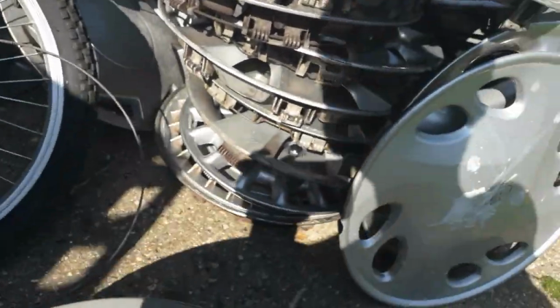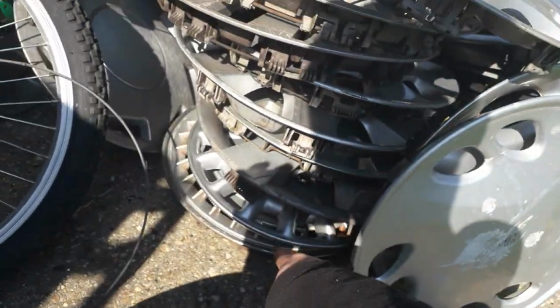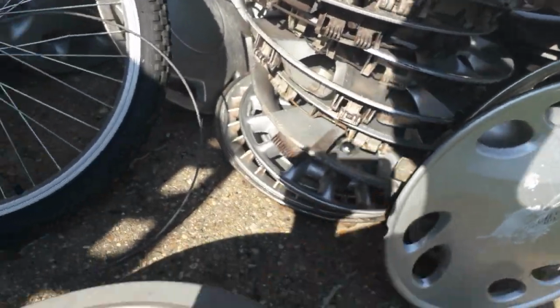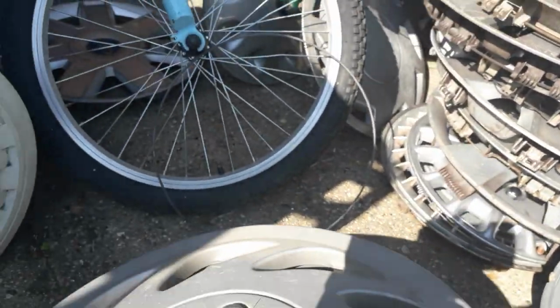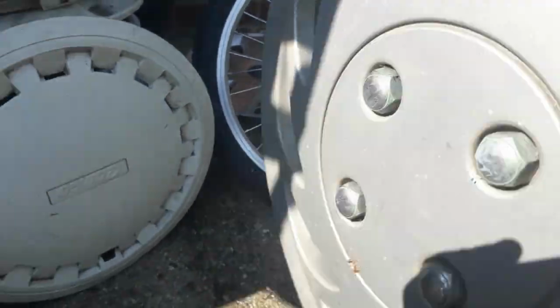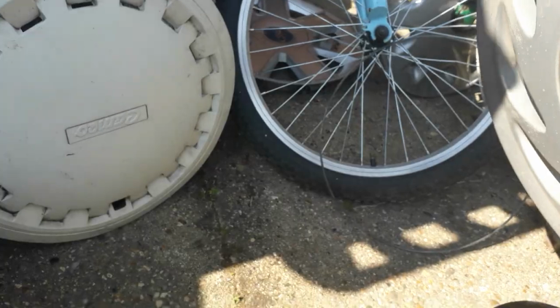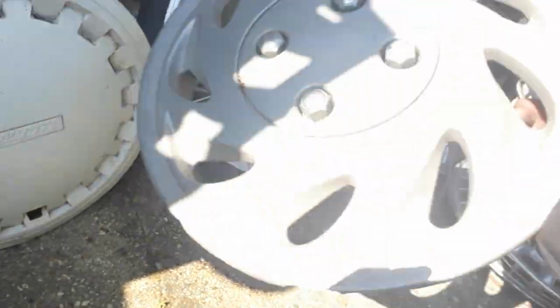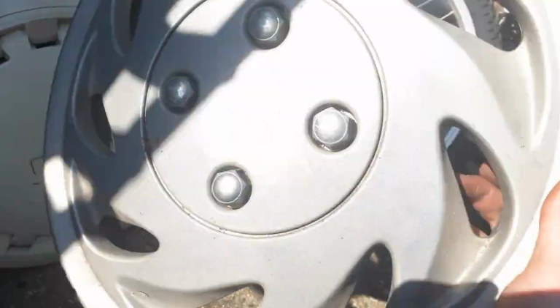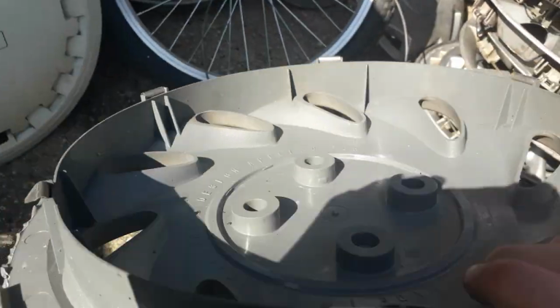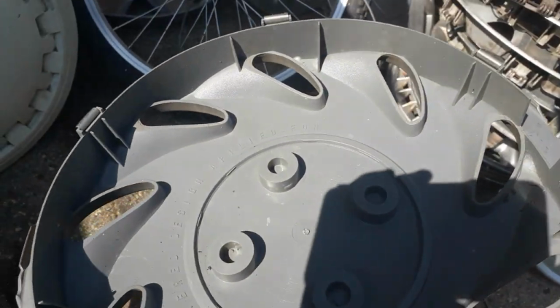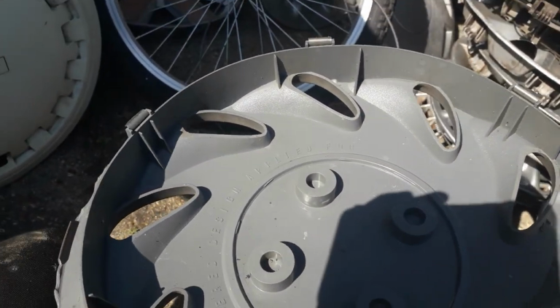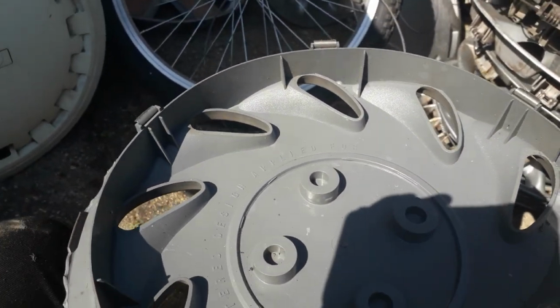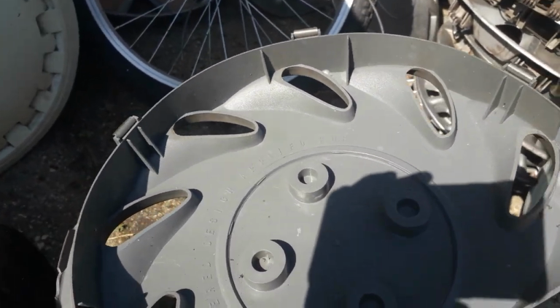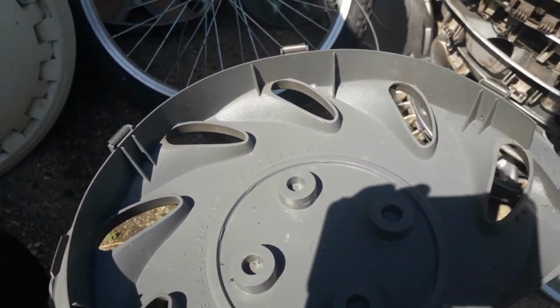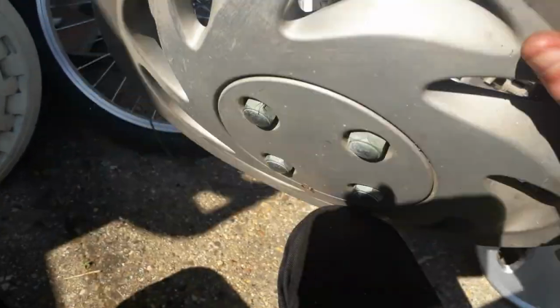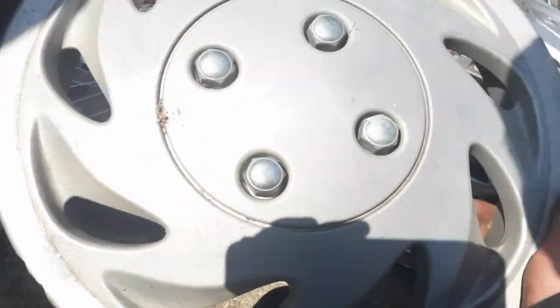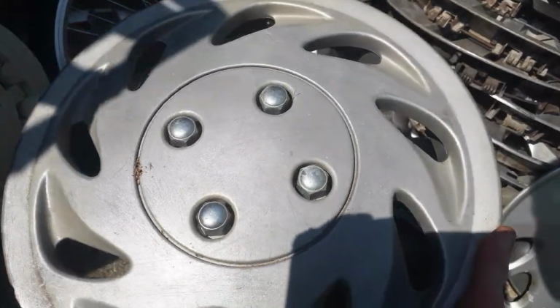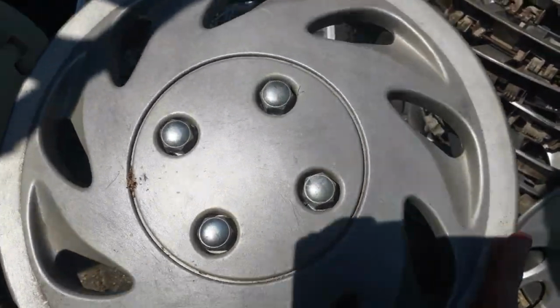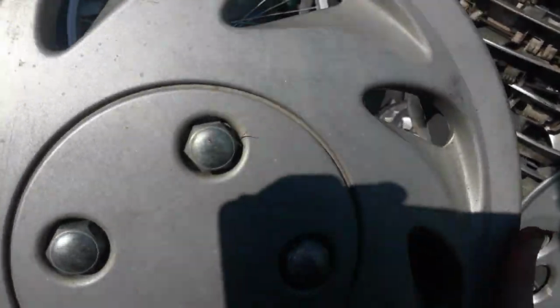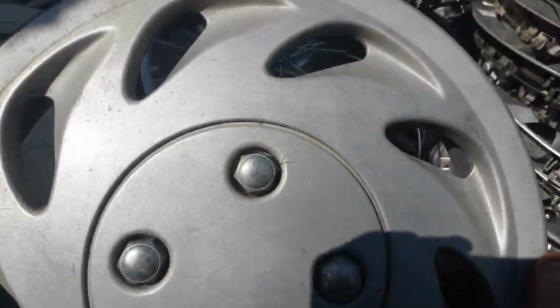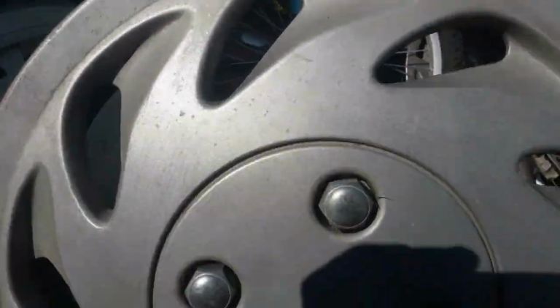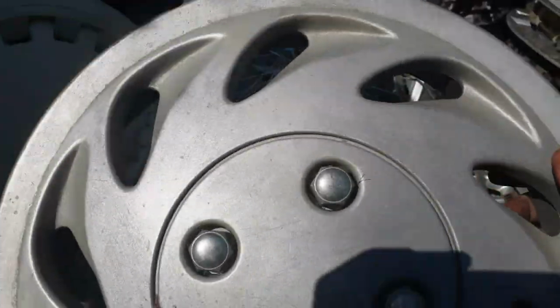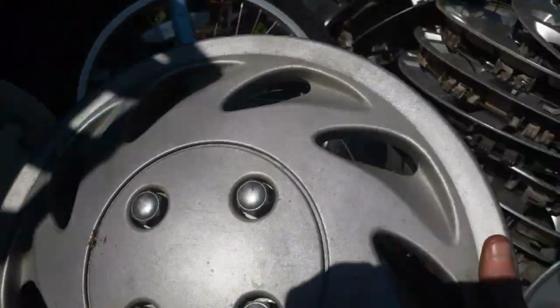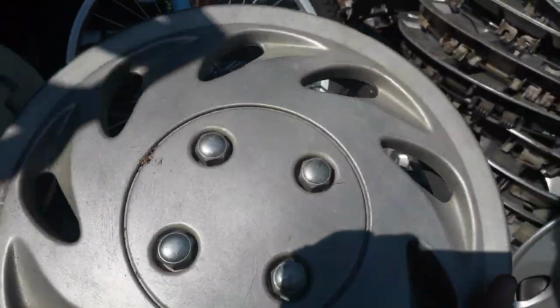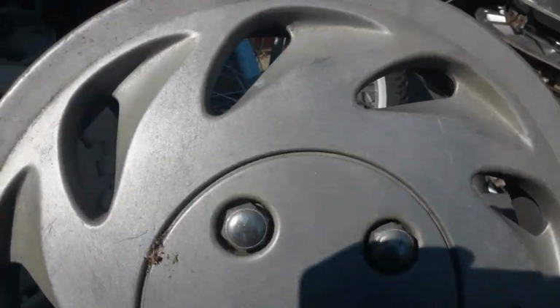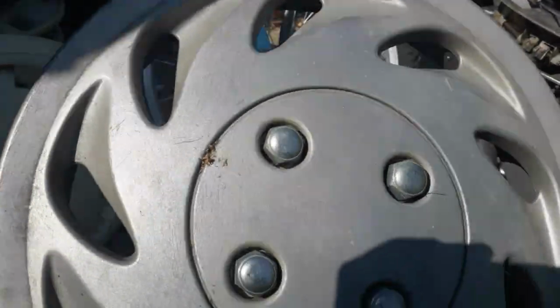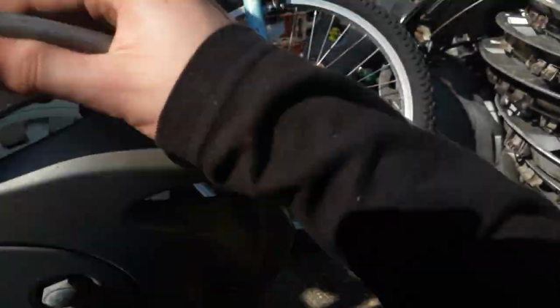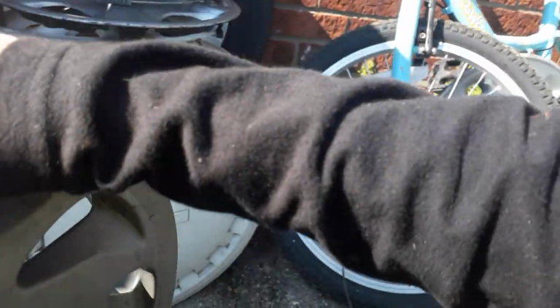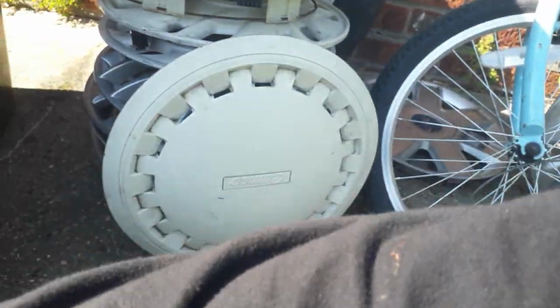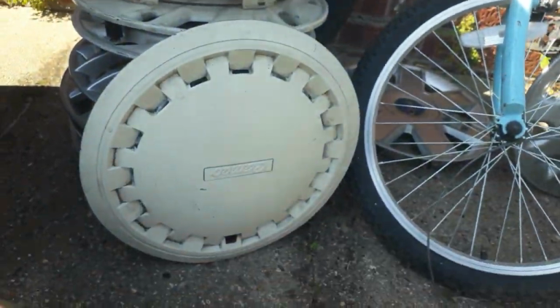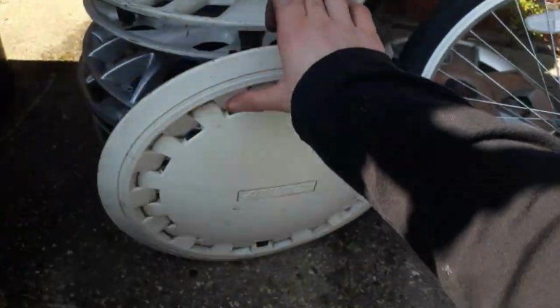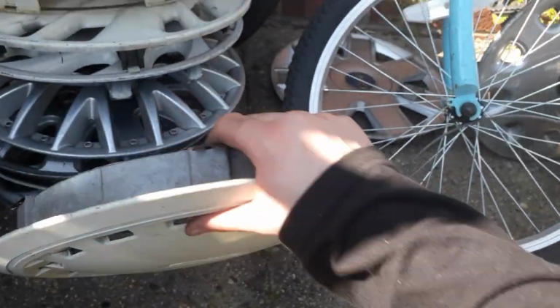I see a couple of uni hubcaps there — I'll do that in a minute. This one's a retro uni, my dad found it so I didn't find it myself. When I got given it, it had a huge amount of algae on it — it was really hard to get off.